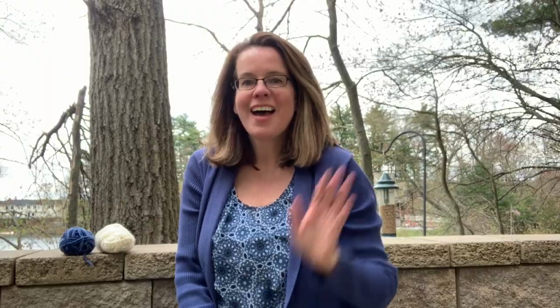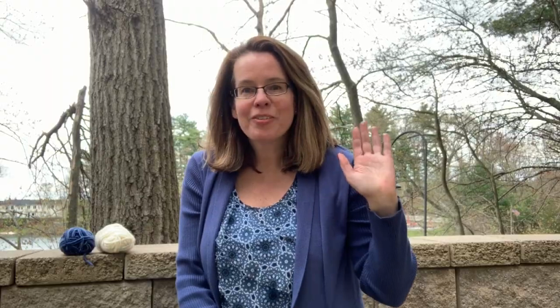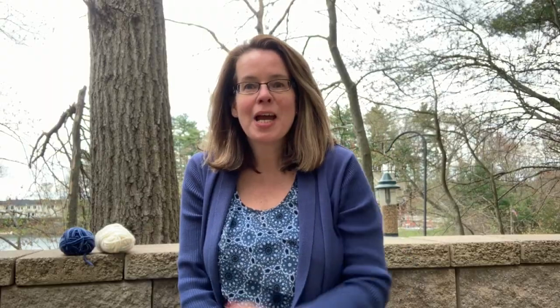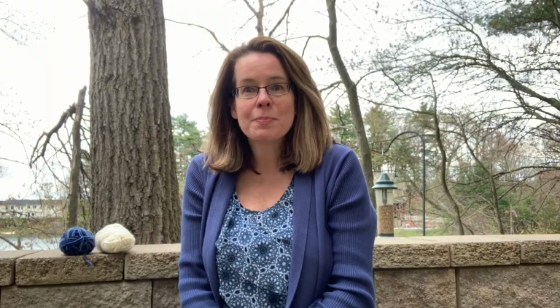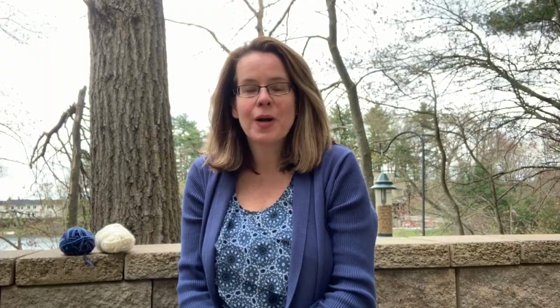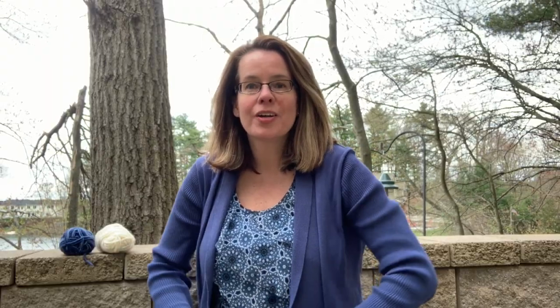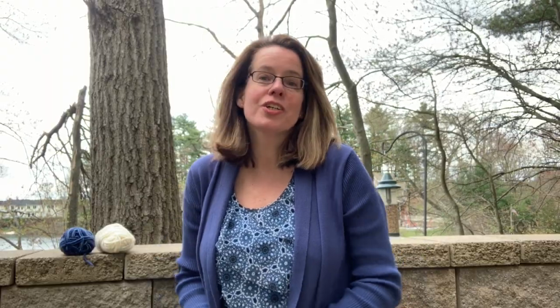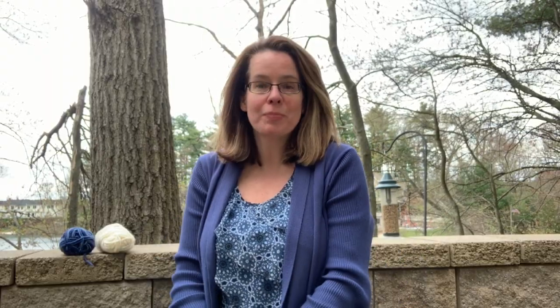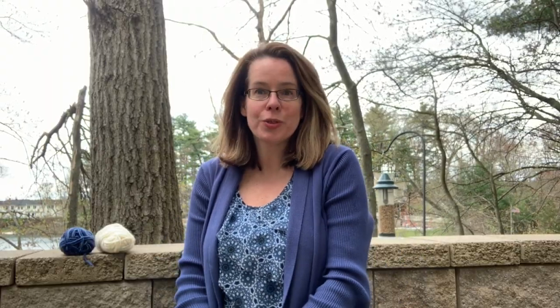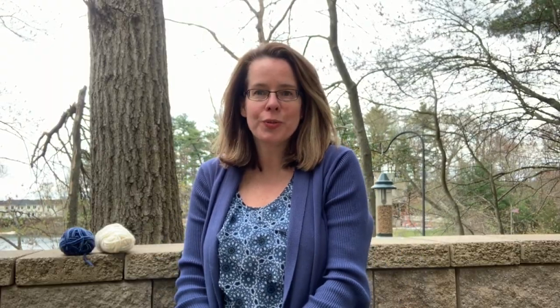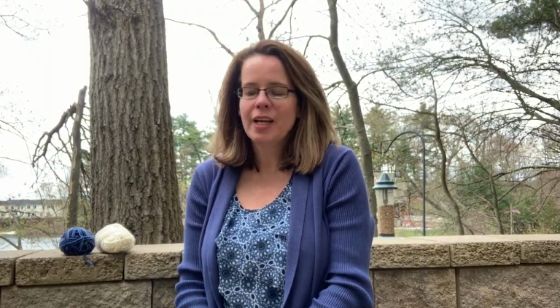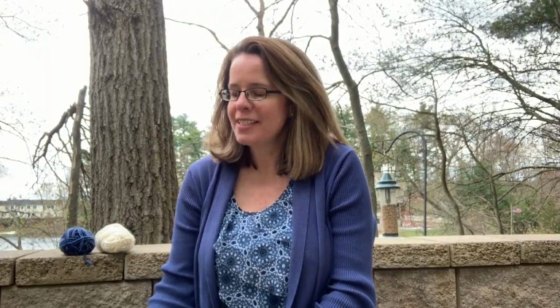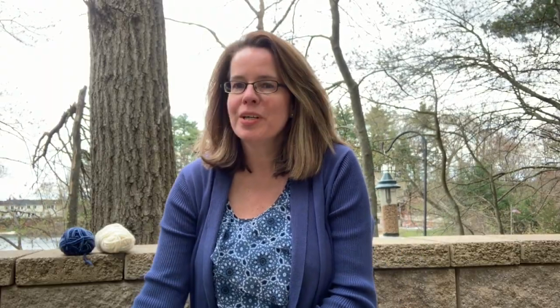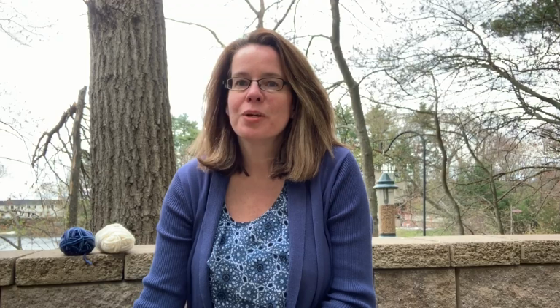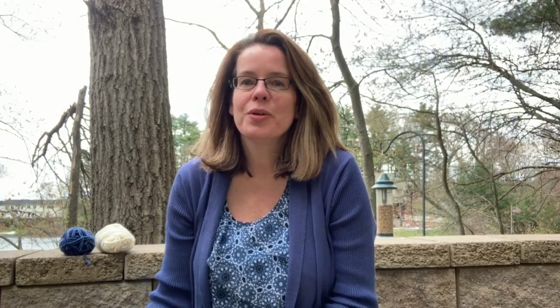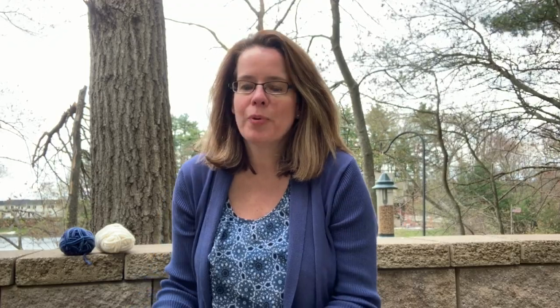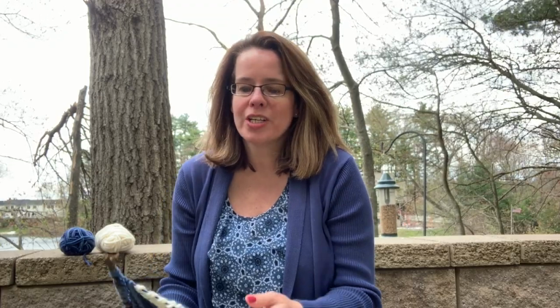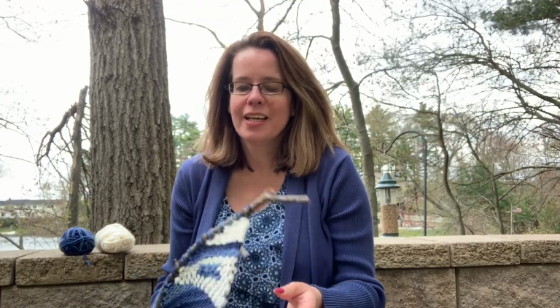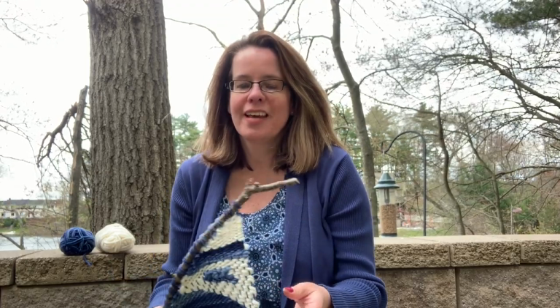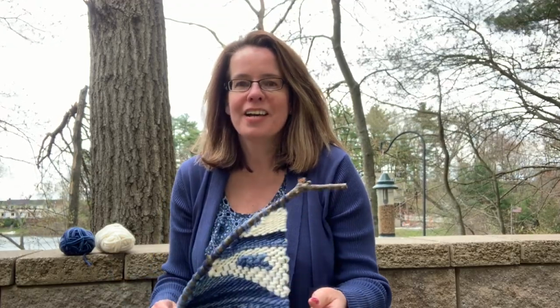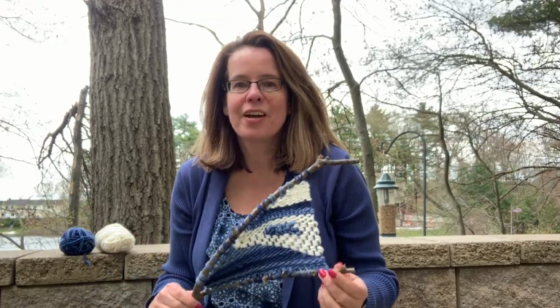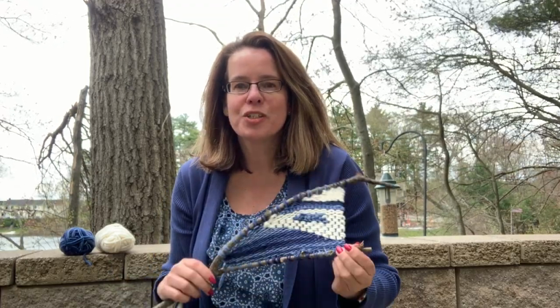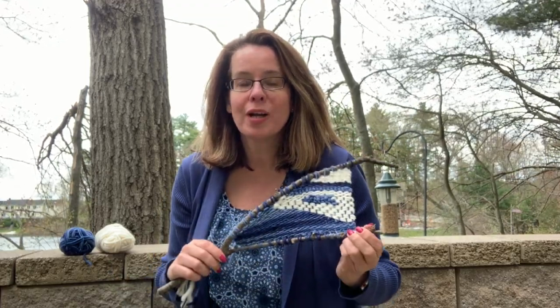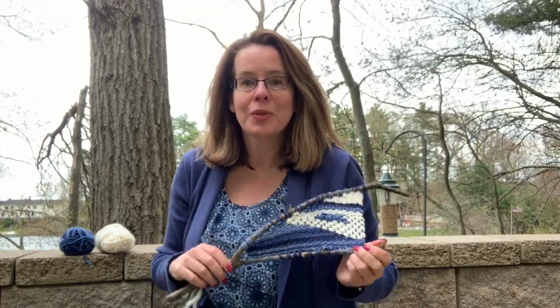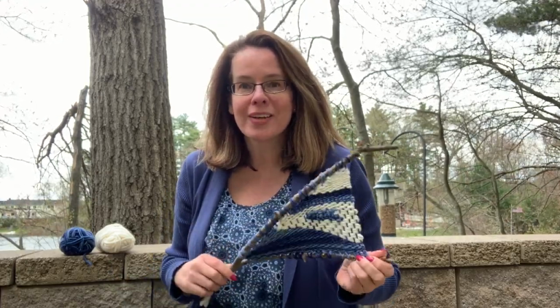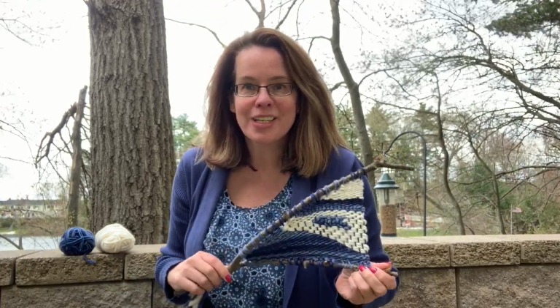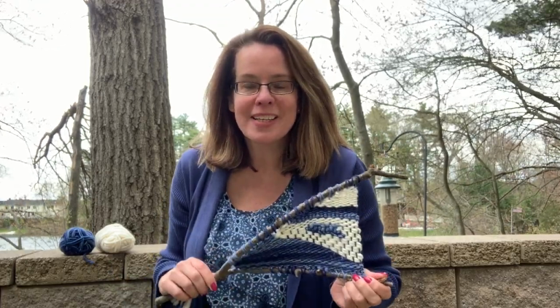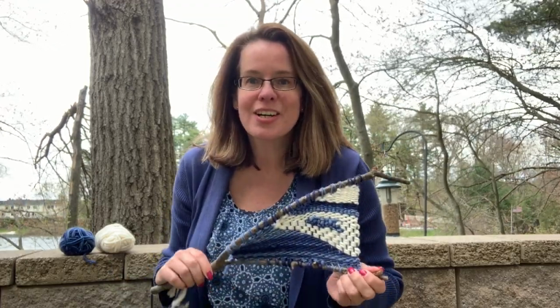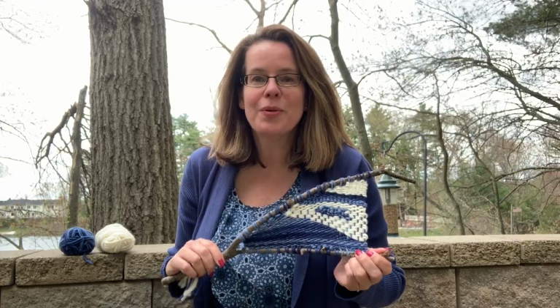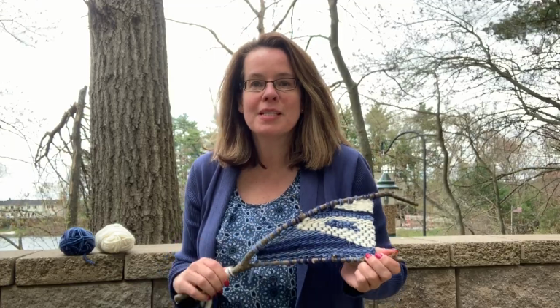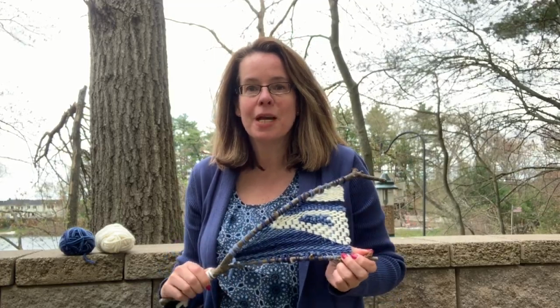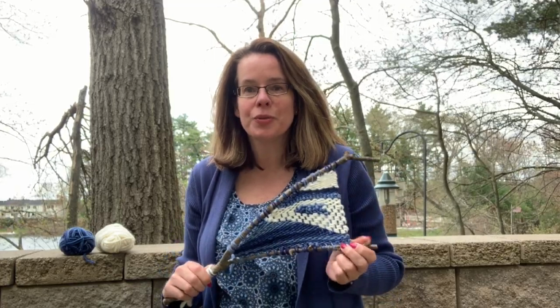Hi everyone! I'm Mrs. Pasquan, the art teacher at Martha Jones School. Today I want to share with you a project that's kind of fun to work on when the weather gets a little bit nicer and you want to spend some time outdoors.